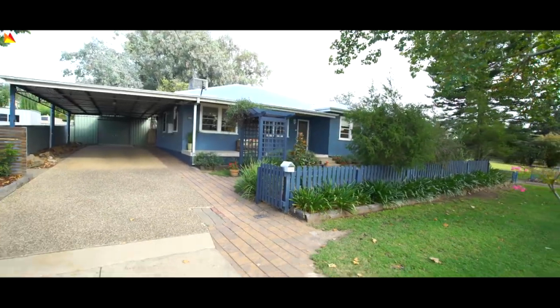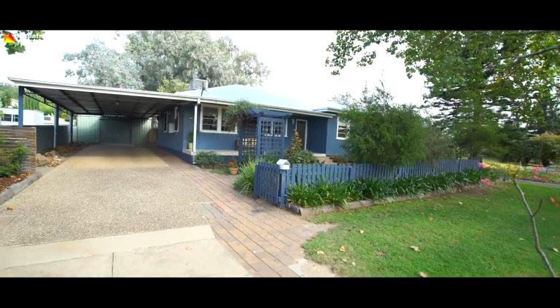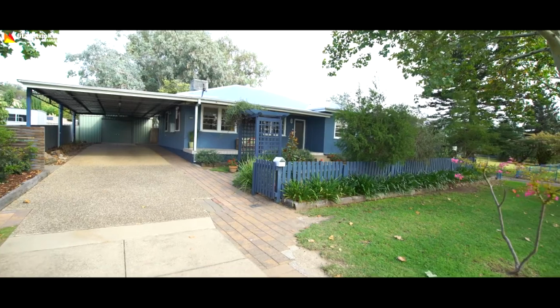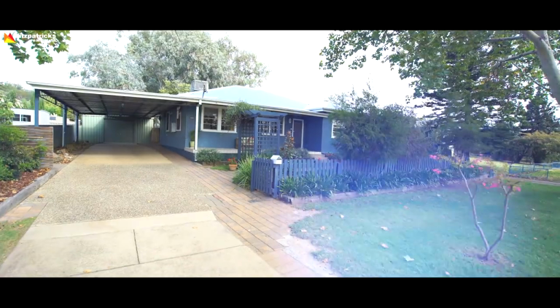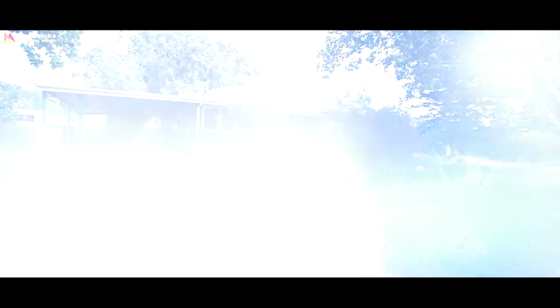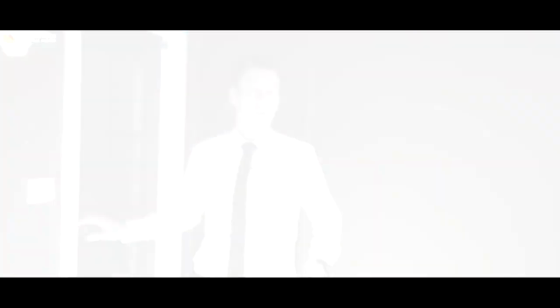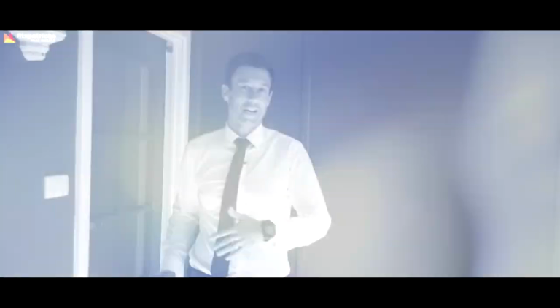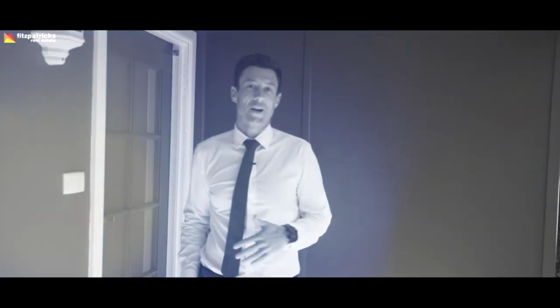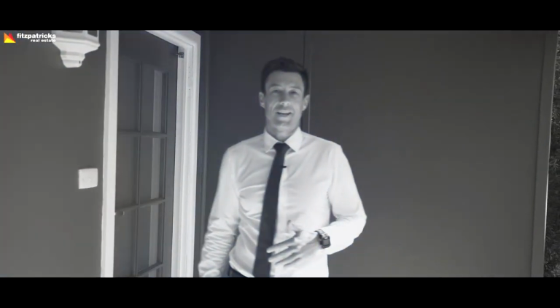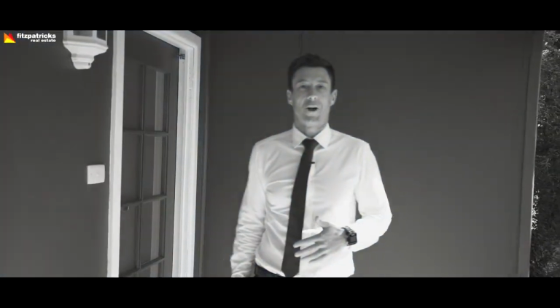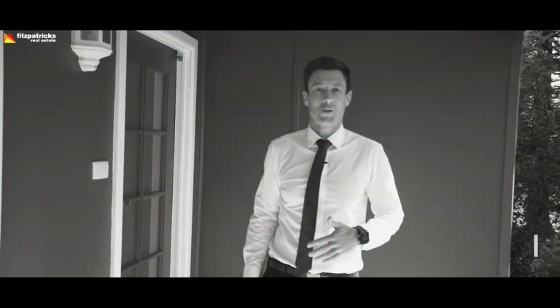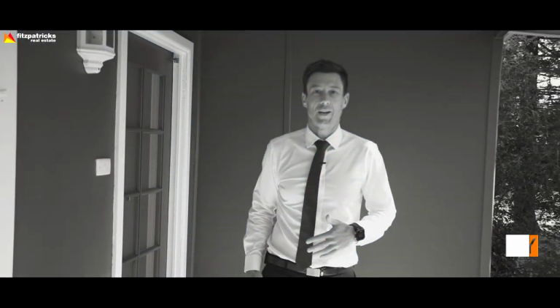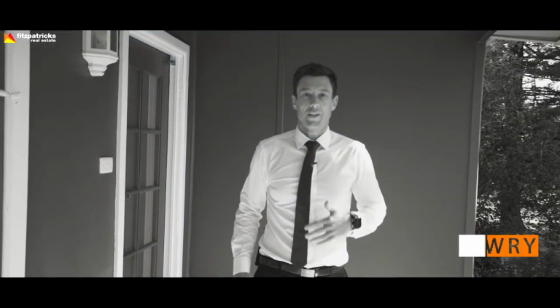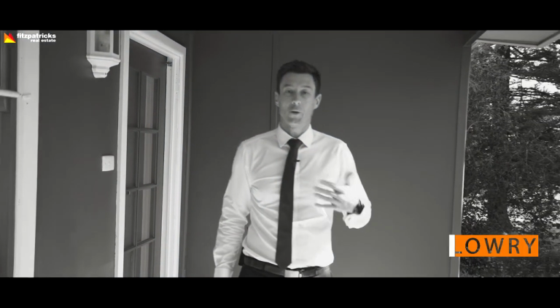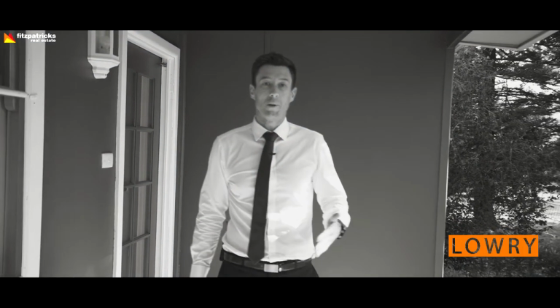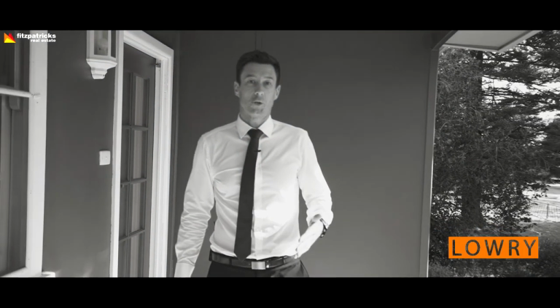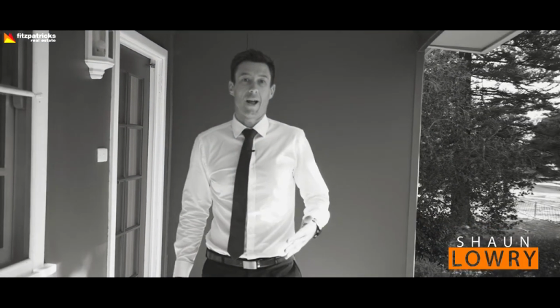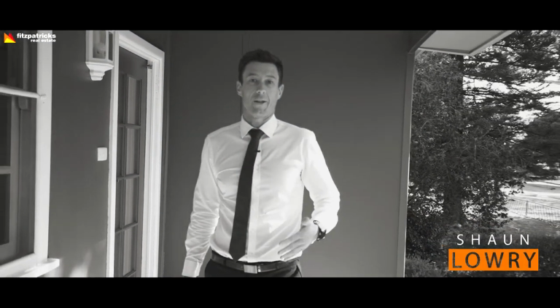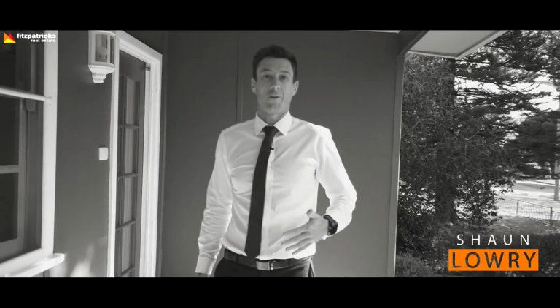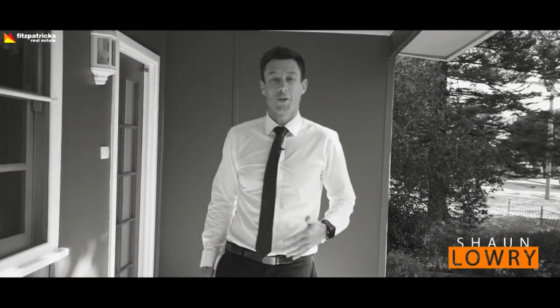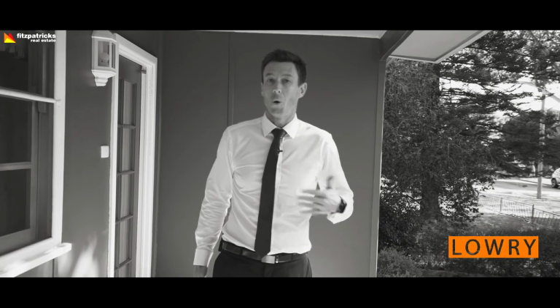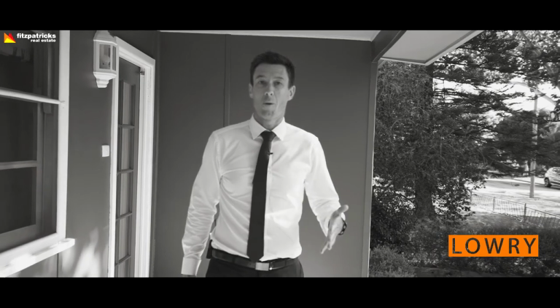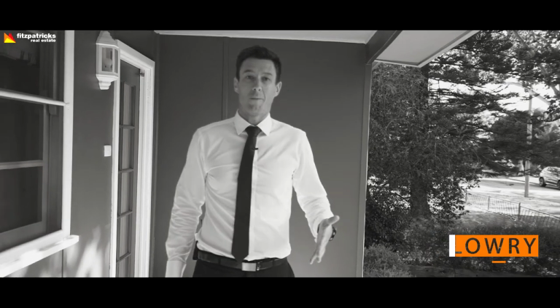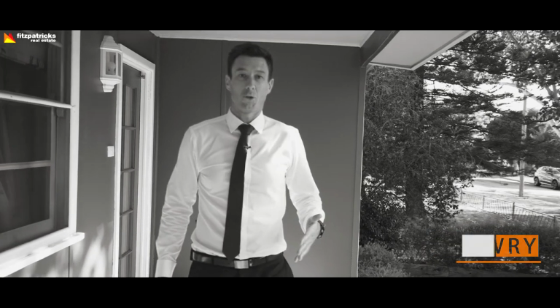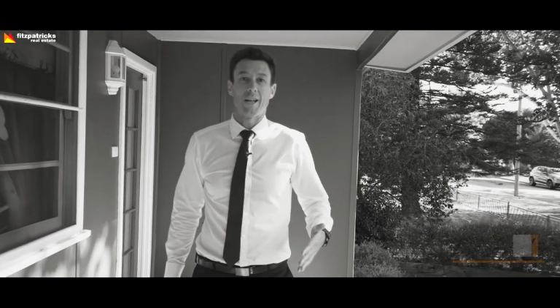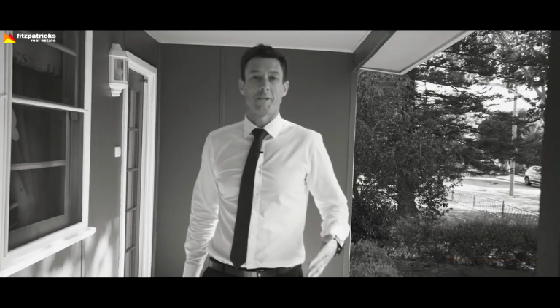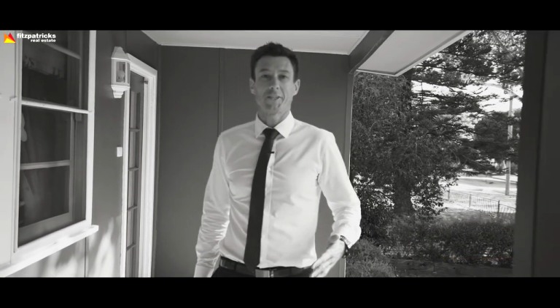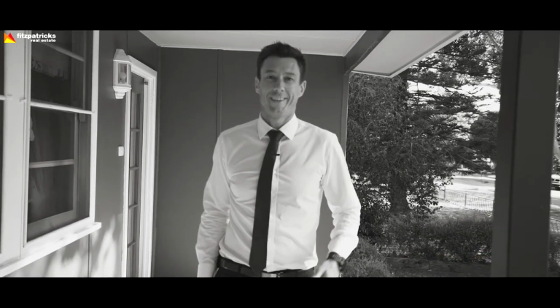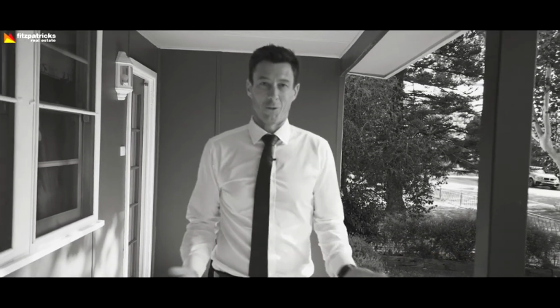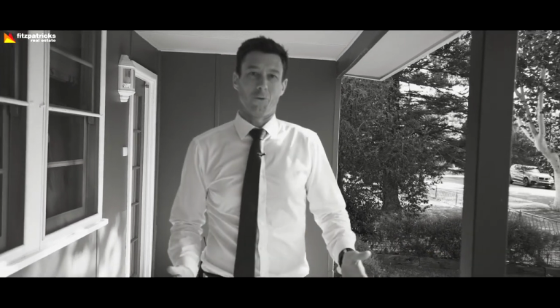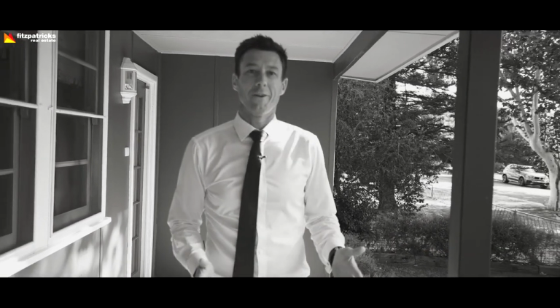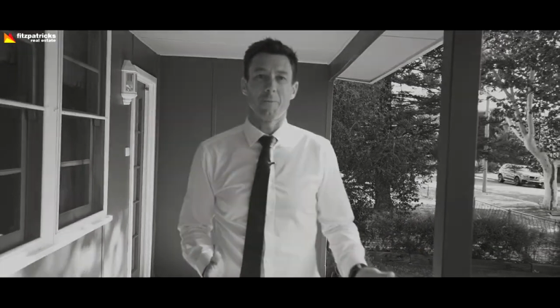How good is 118 Grove Street? You can call me Sean Lowry at the office or on my mobile to arrange an inspection, and I look forward to hearing from you.